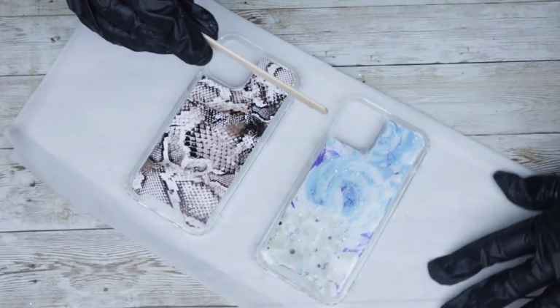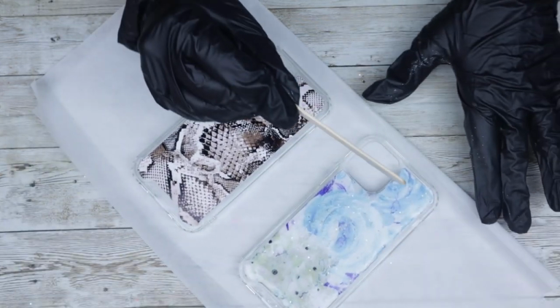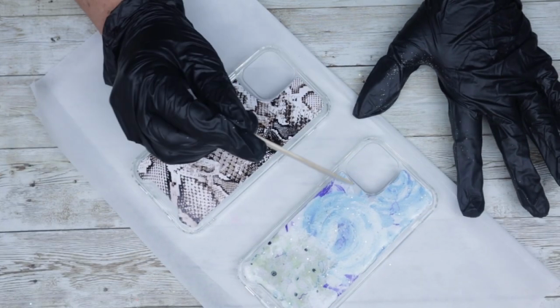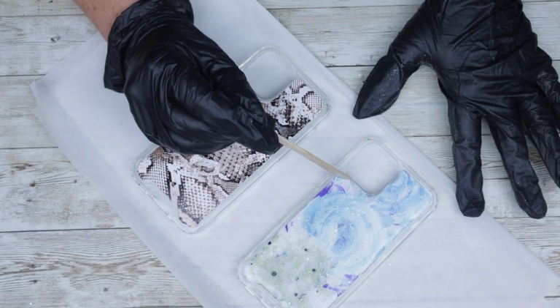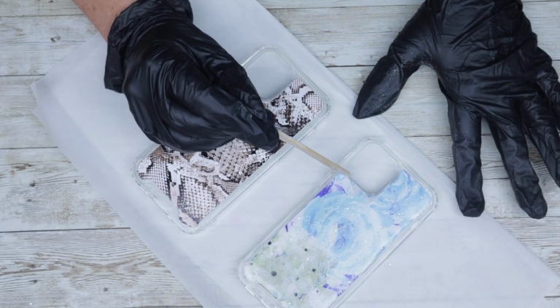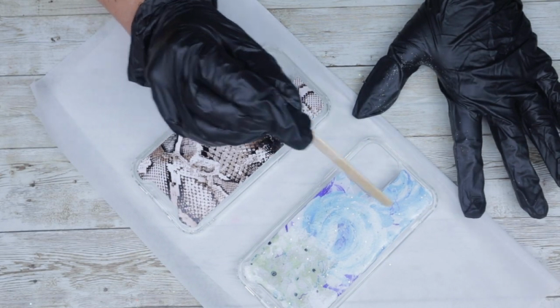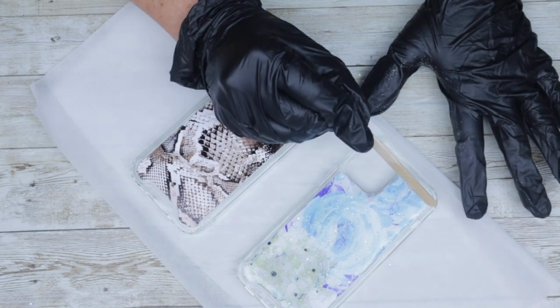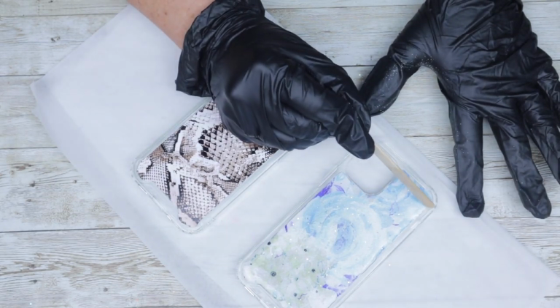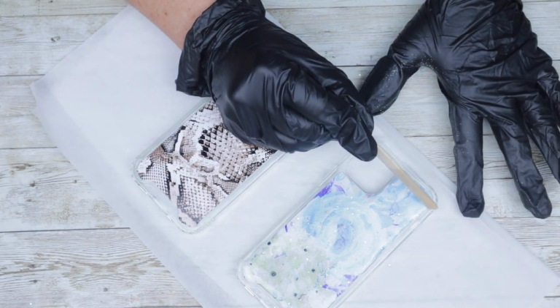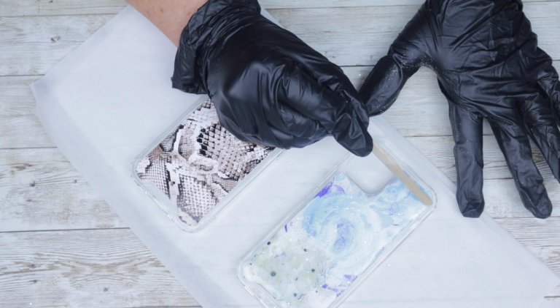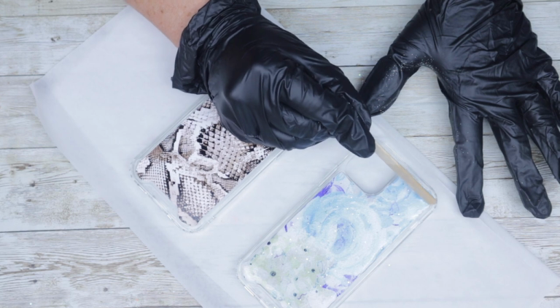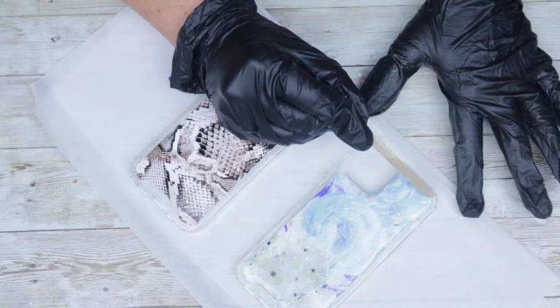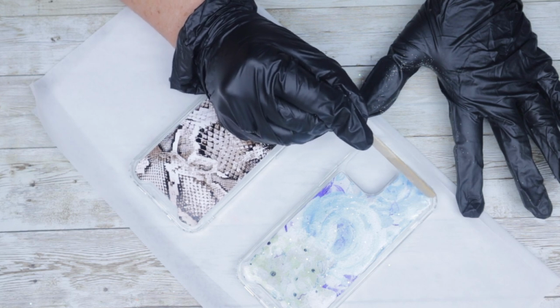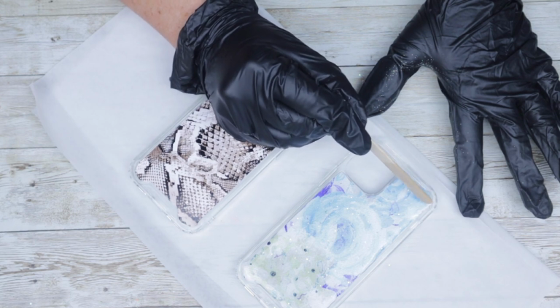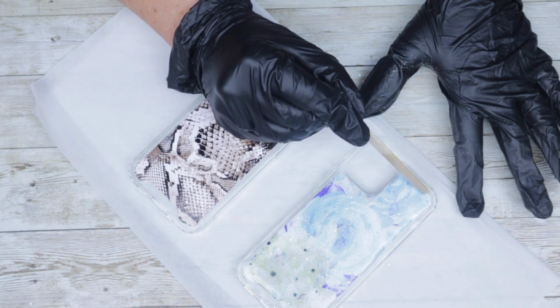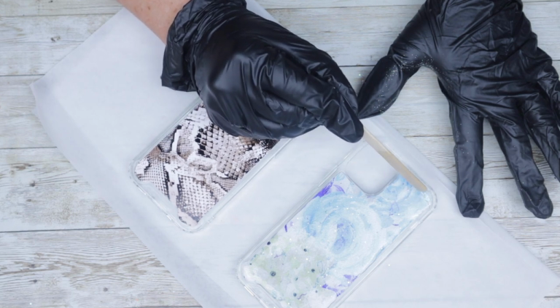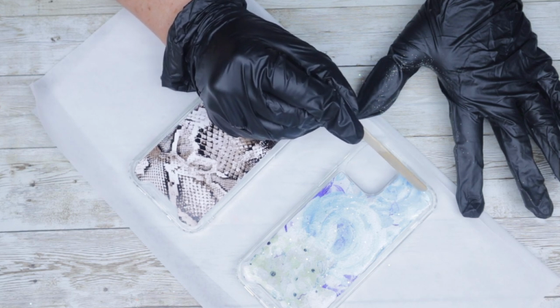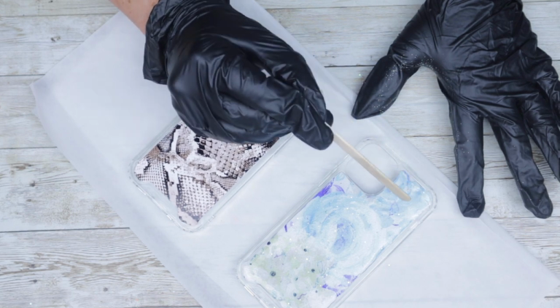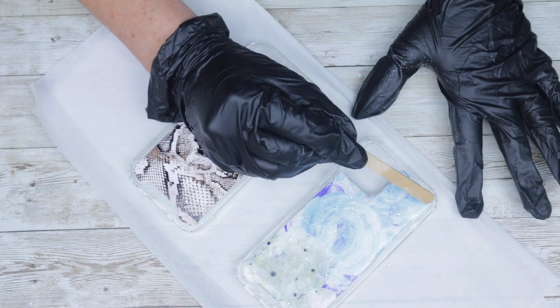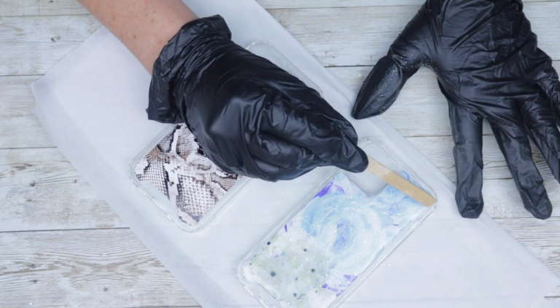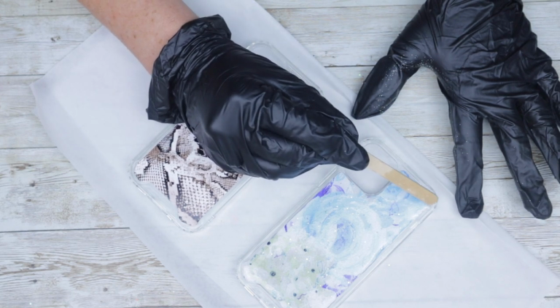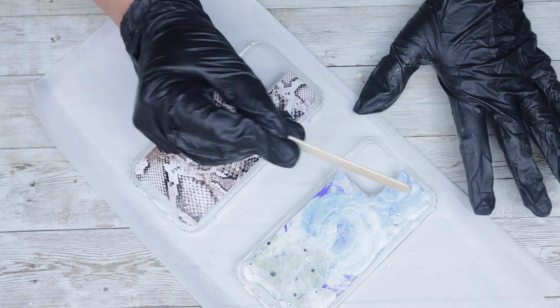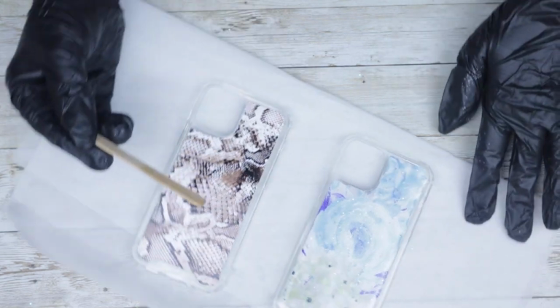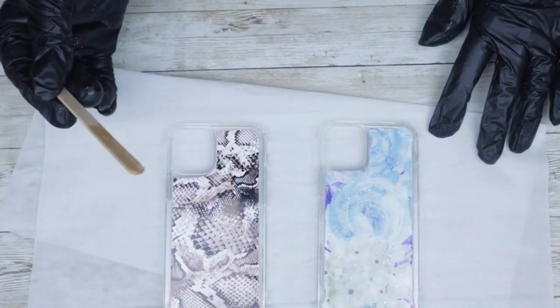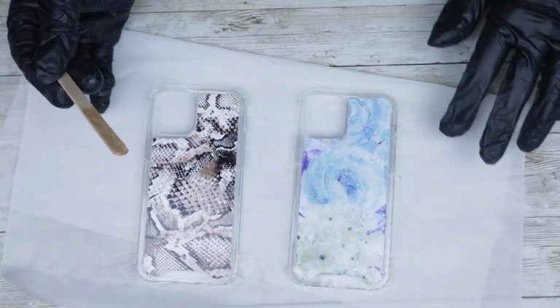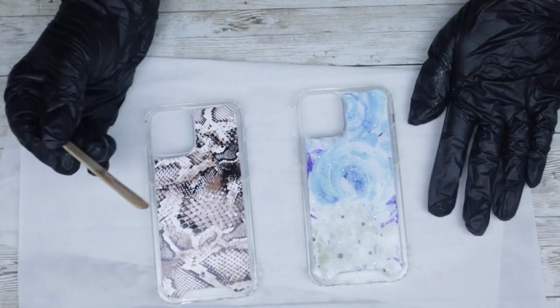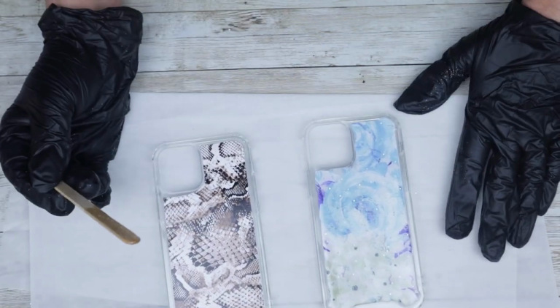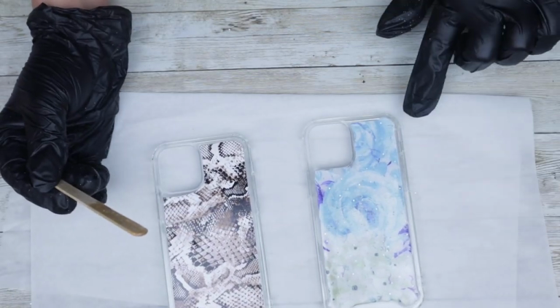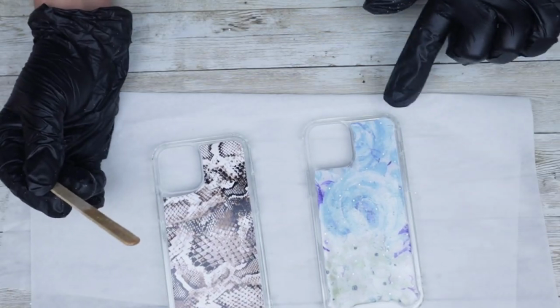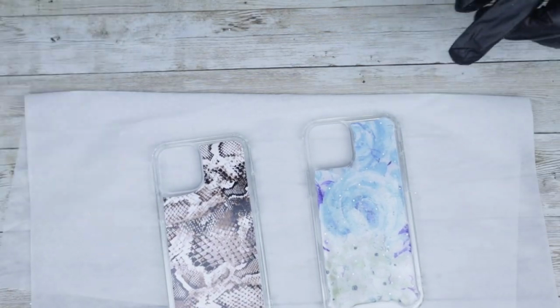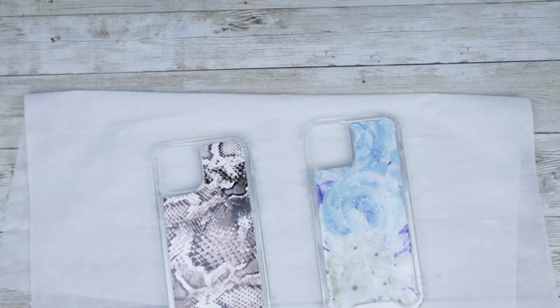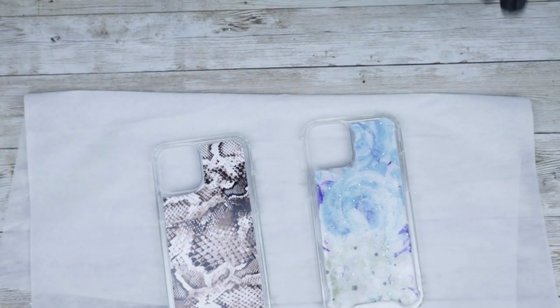Just like with a tumbler, once you have all of the epoxy spread out the way that you want it, hit it very quickly with a heat torch if you feel comfortable with that, because you're going to want to pop any bubbles that you may or may not be able to see.